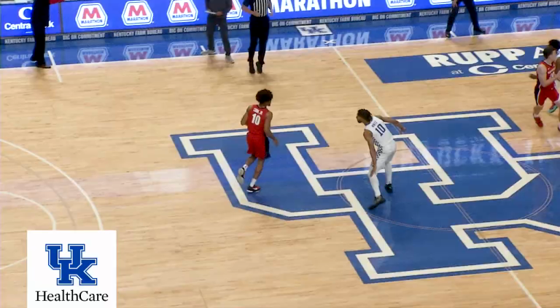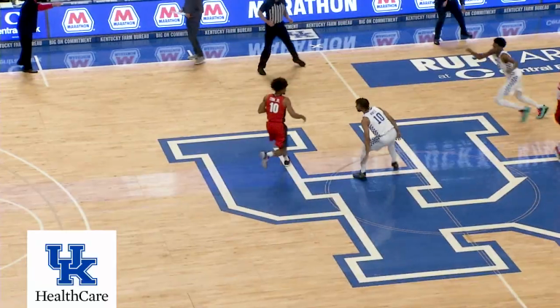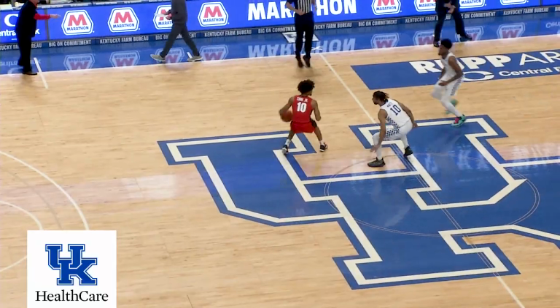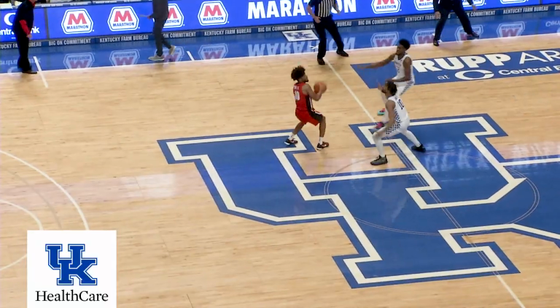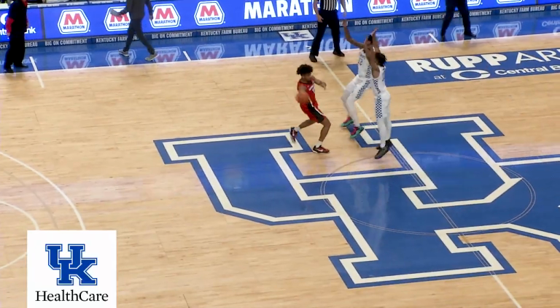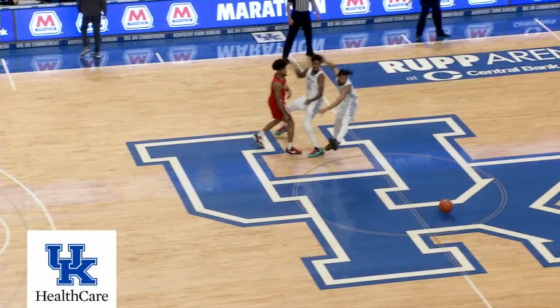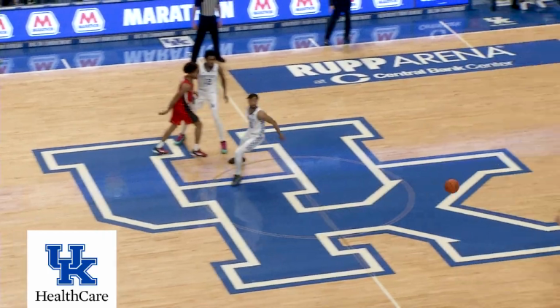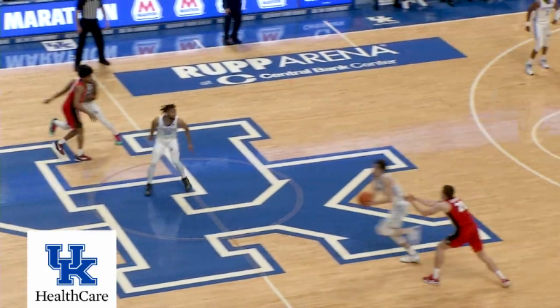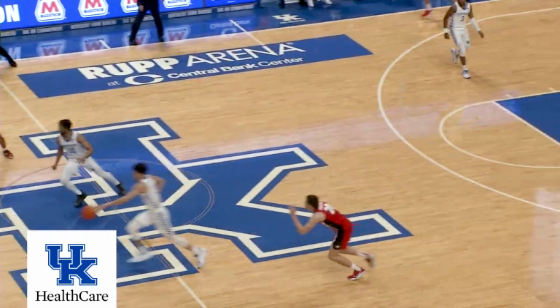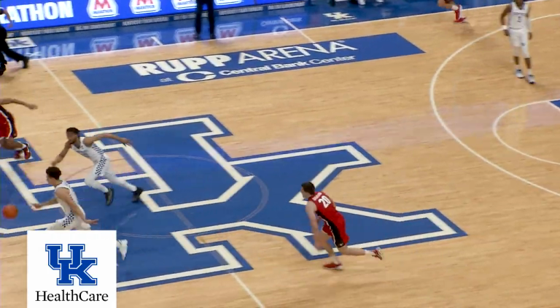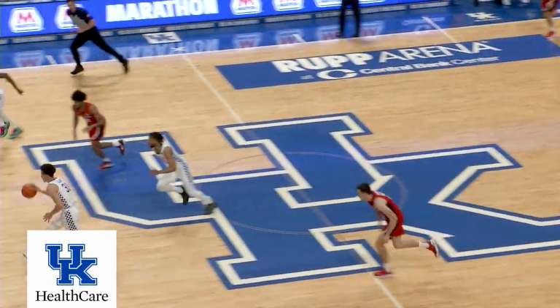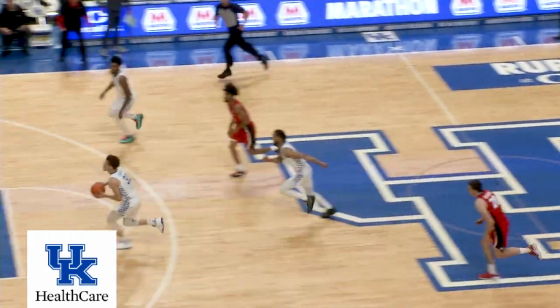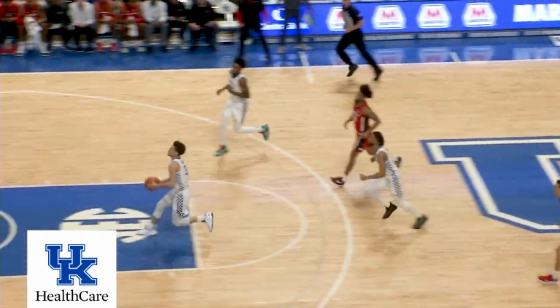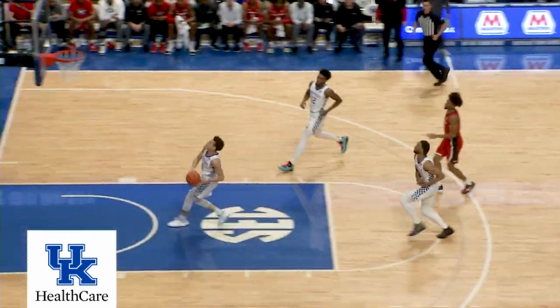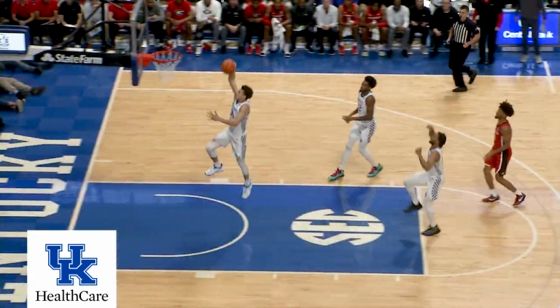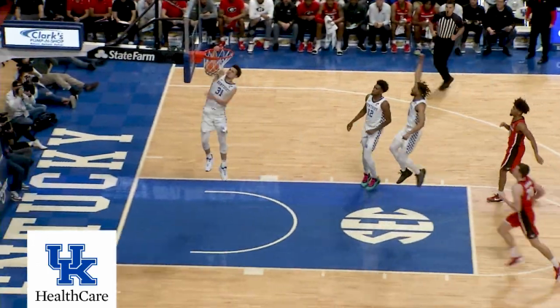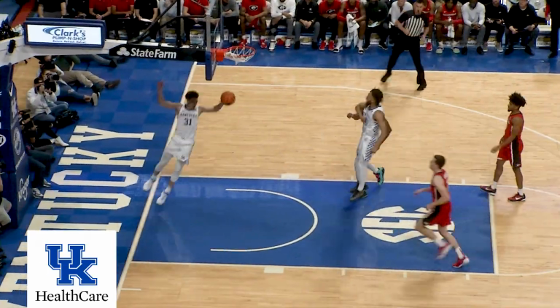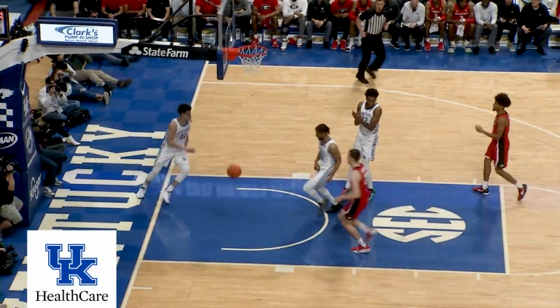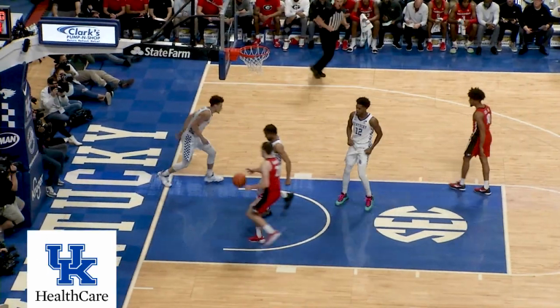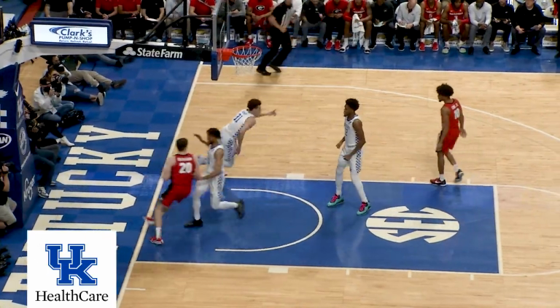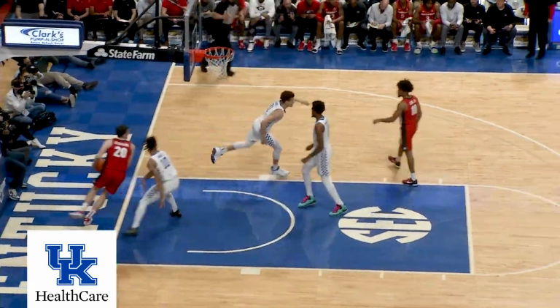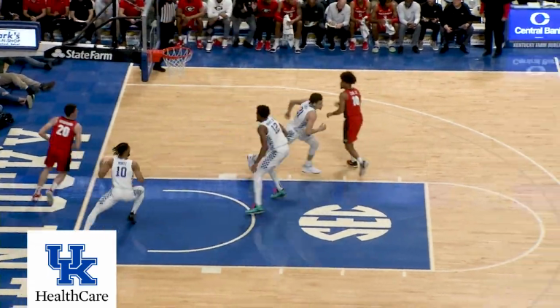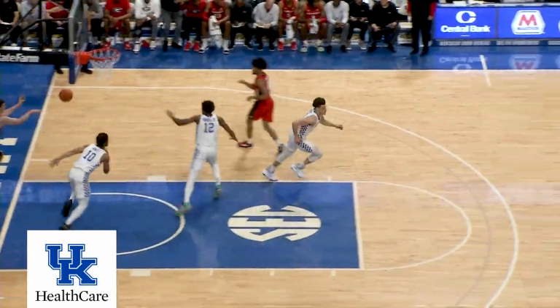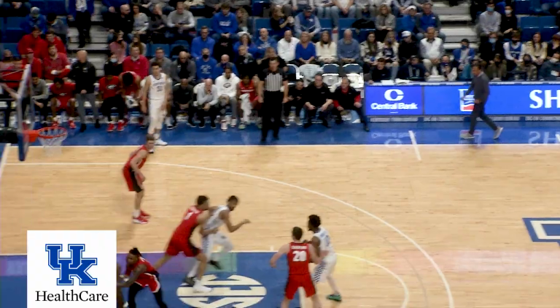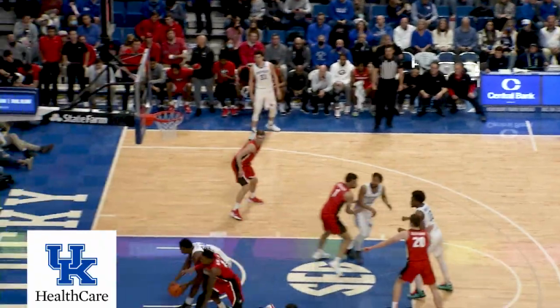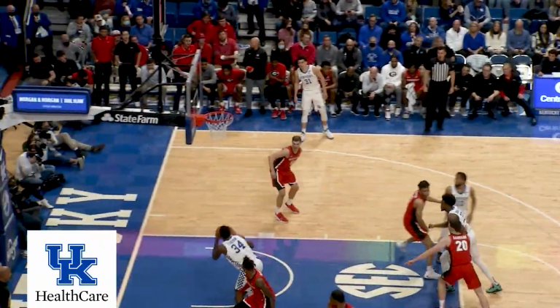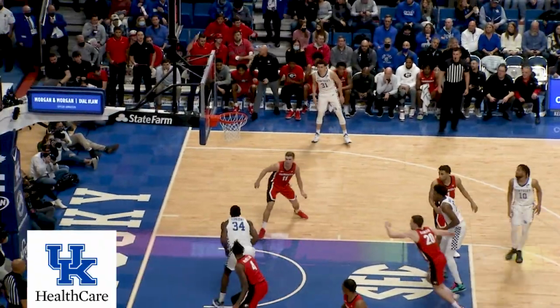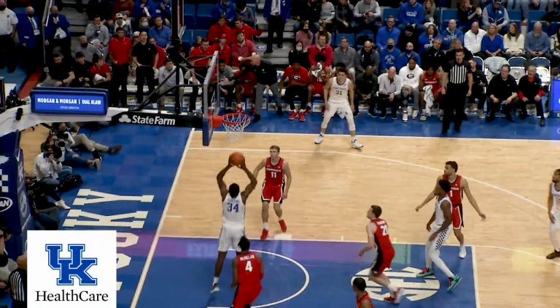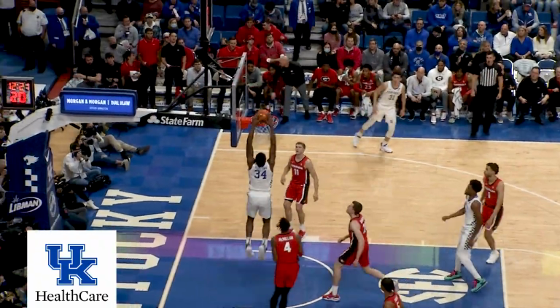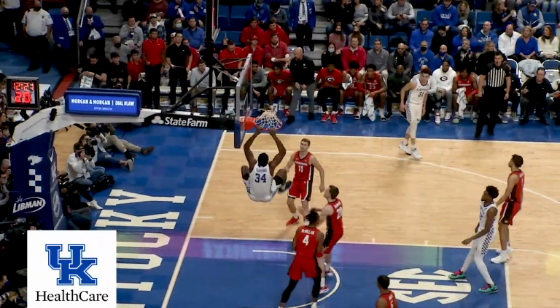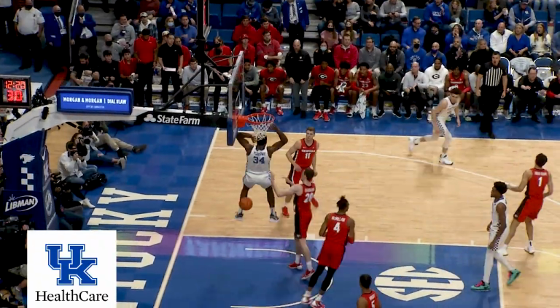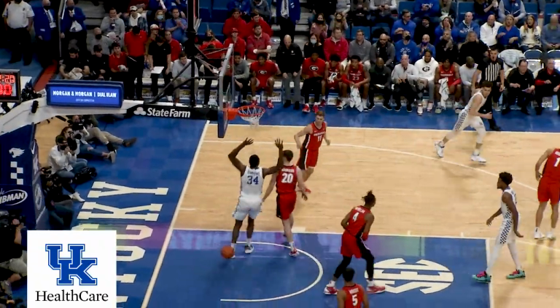Cook comes up, they trap him at midcourt, and a steal by Grady — he'll drive and dunk. Bounce lead down to Shibway, turns and dunks.